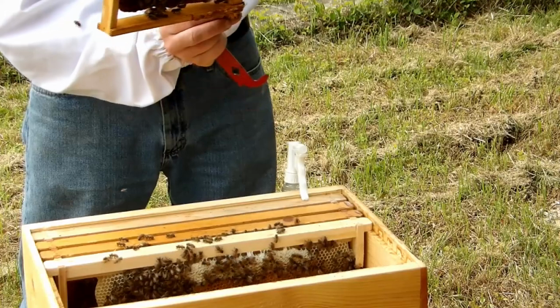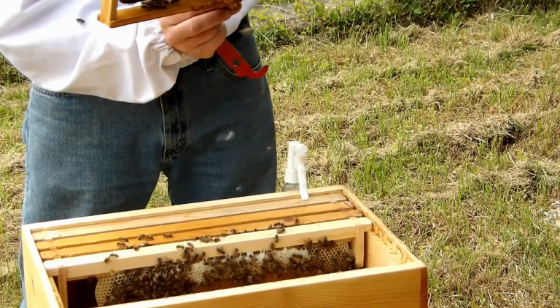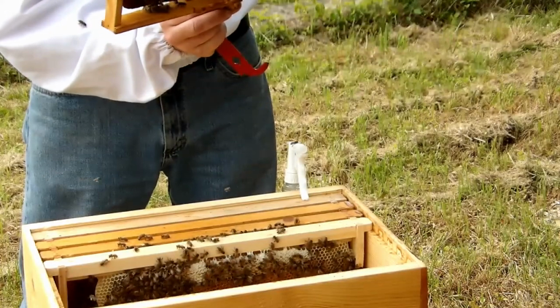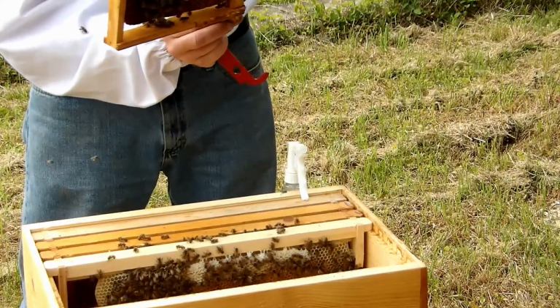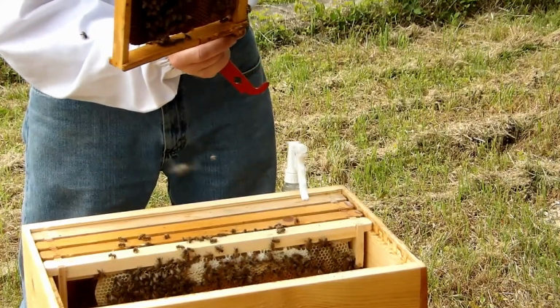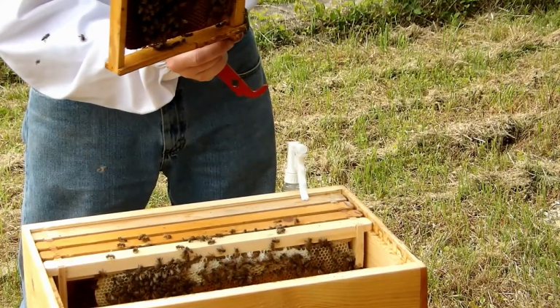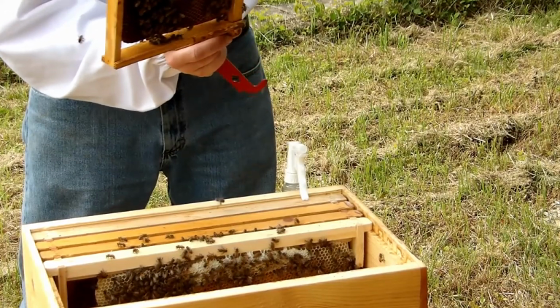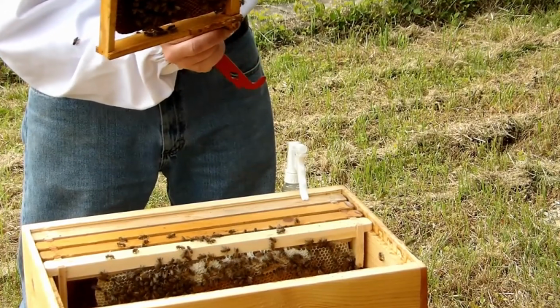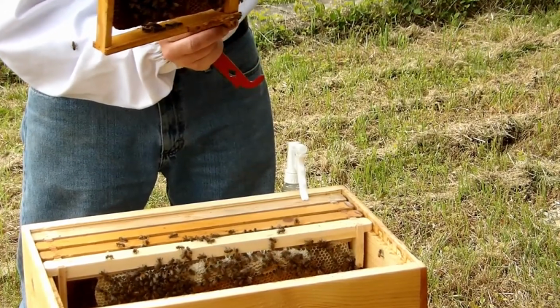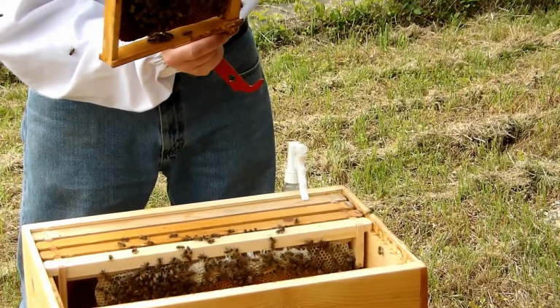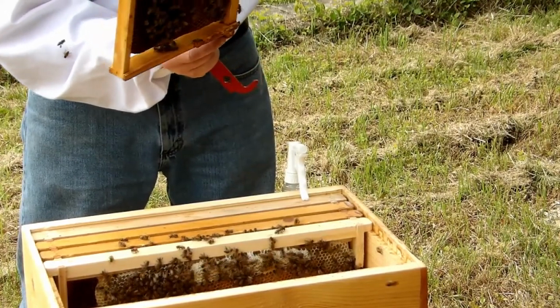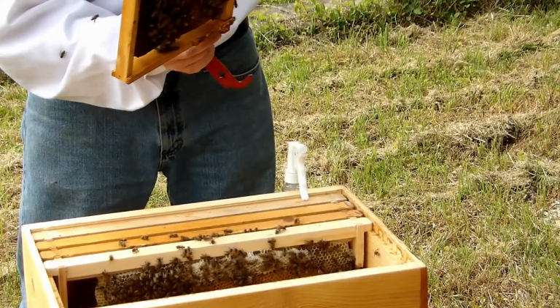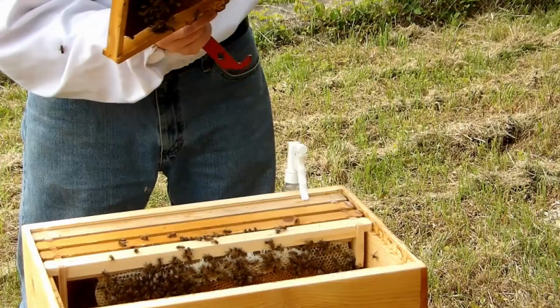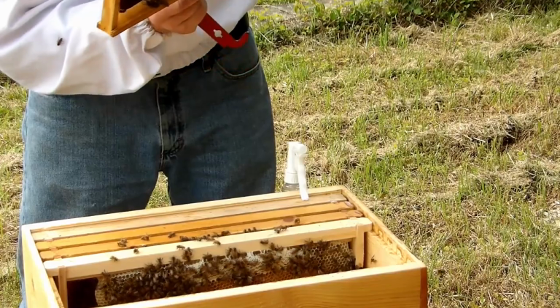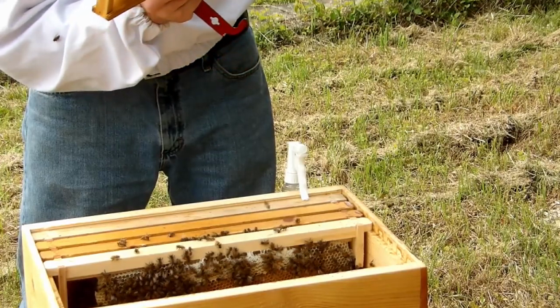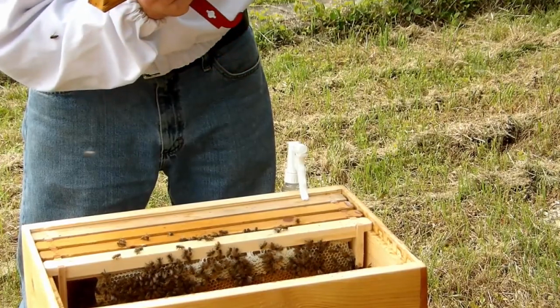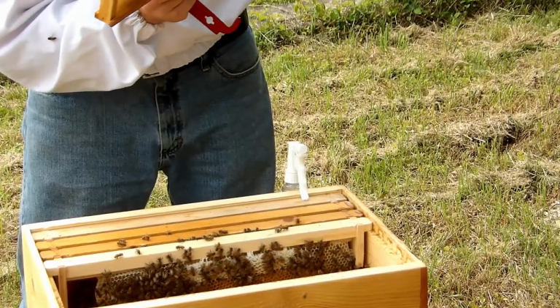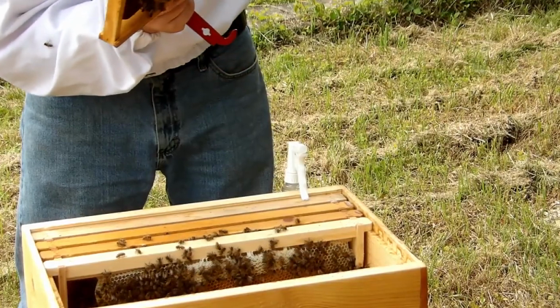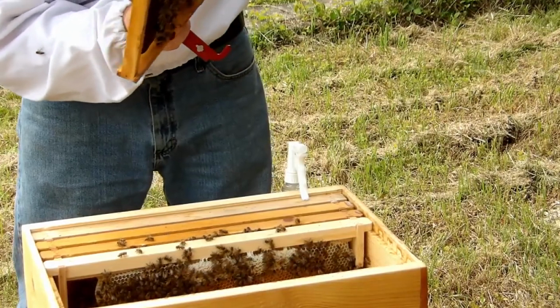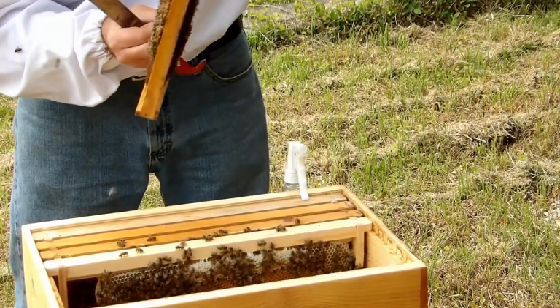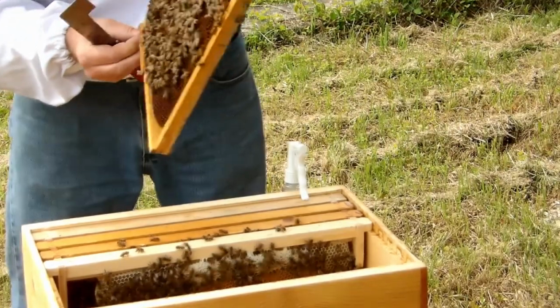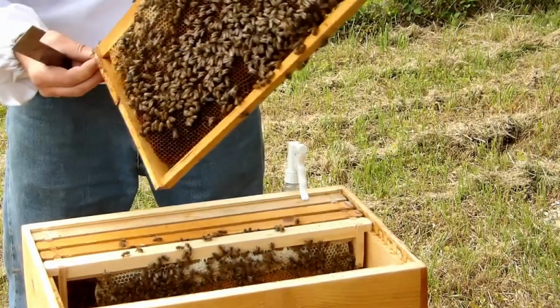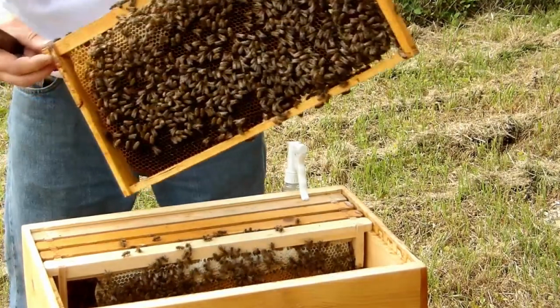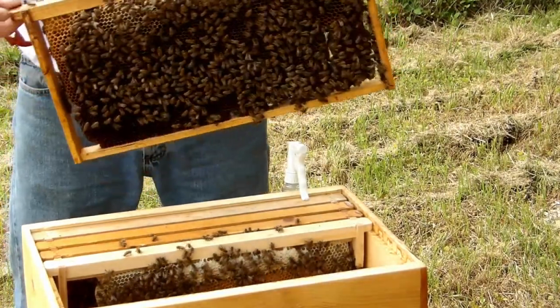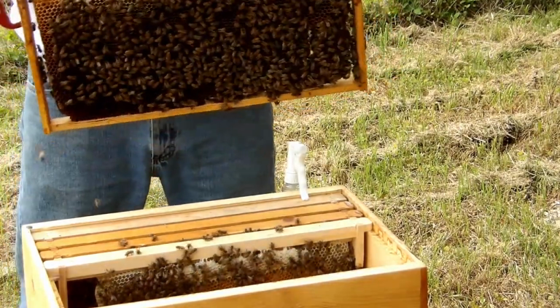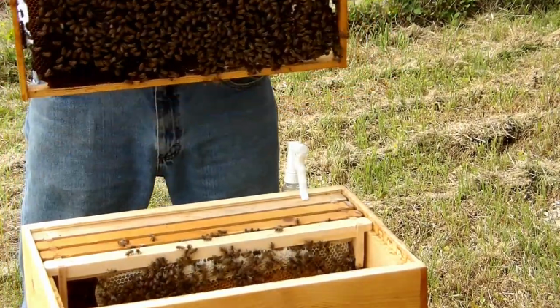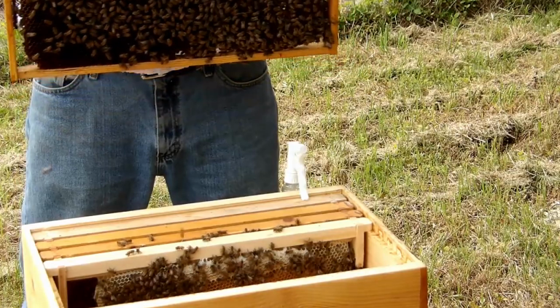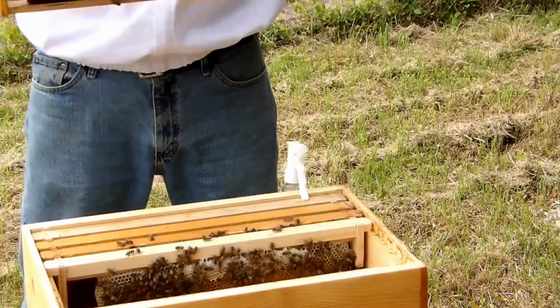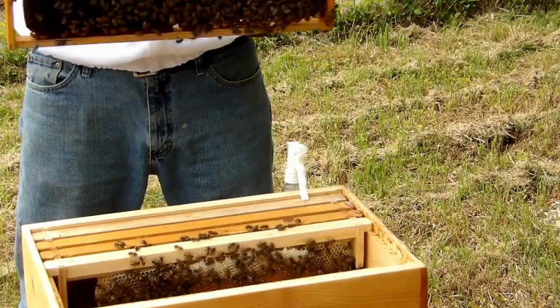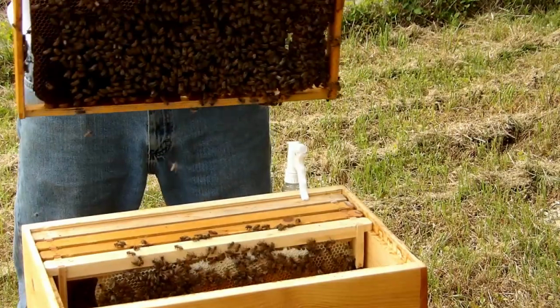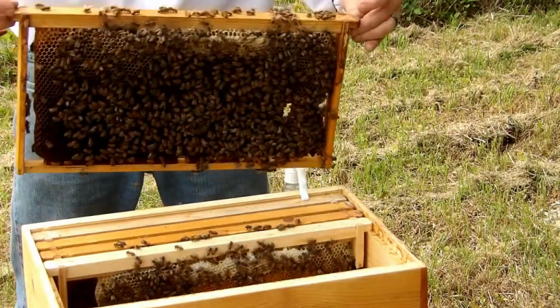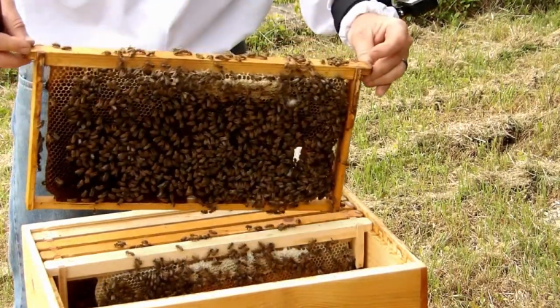It's got larvae, eggs, nectar, honey, pollen.